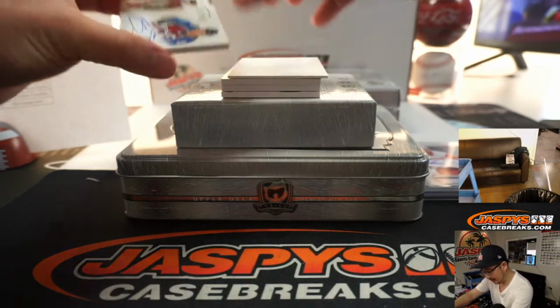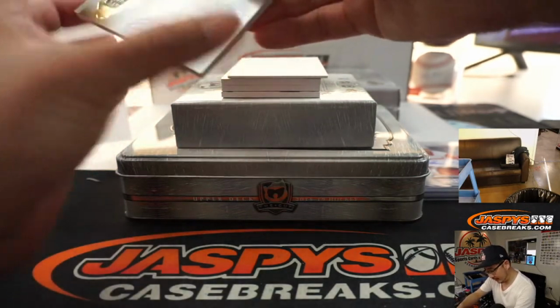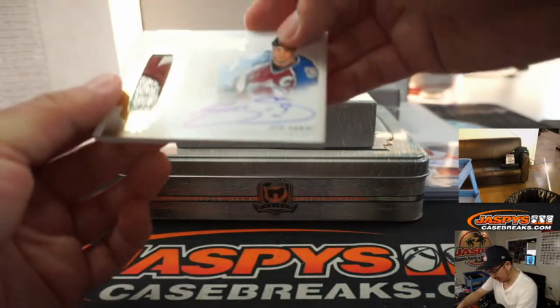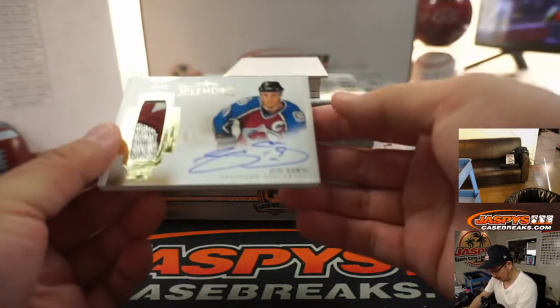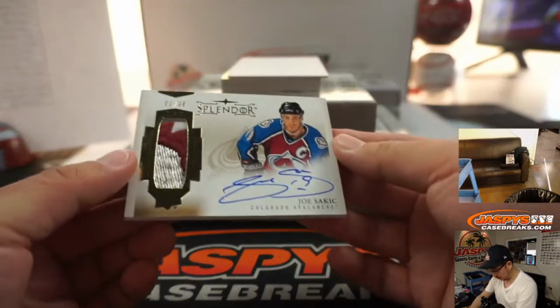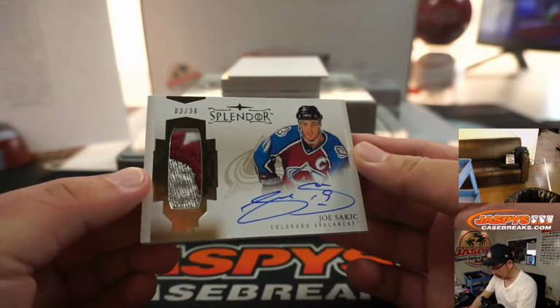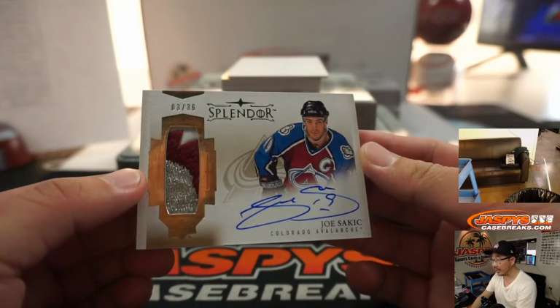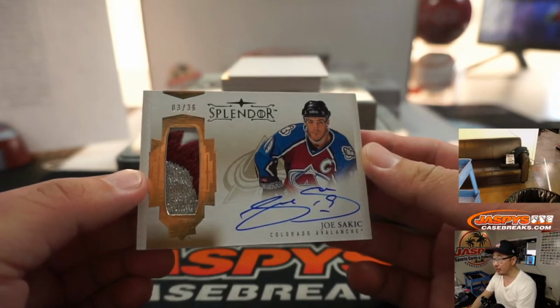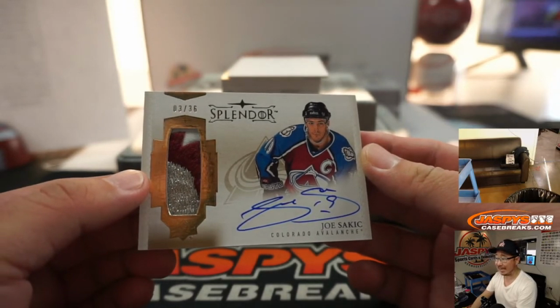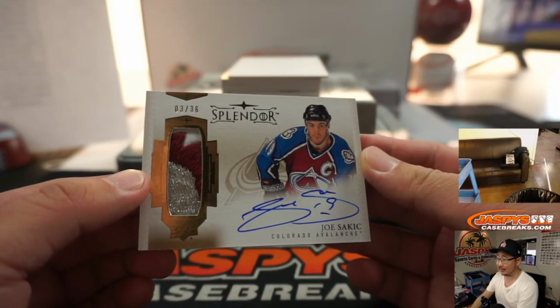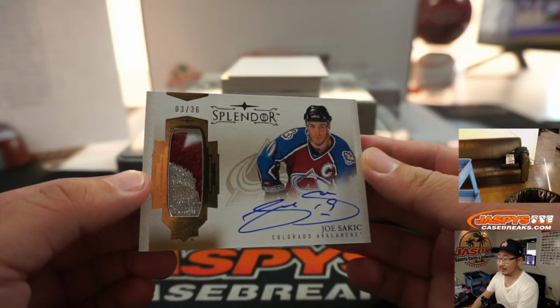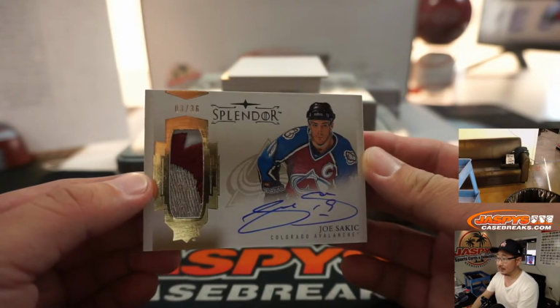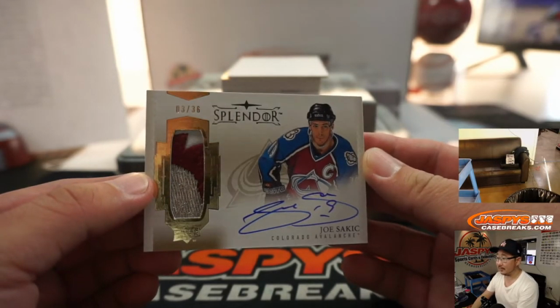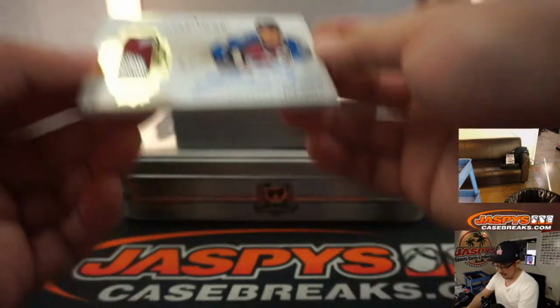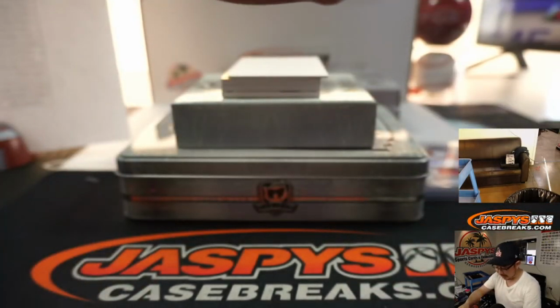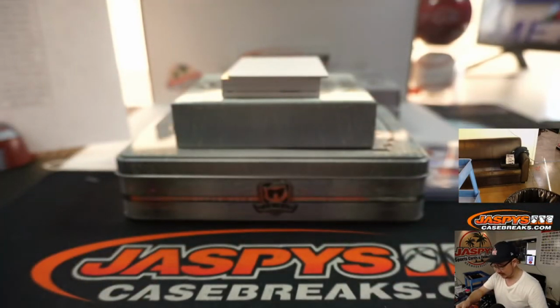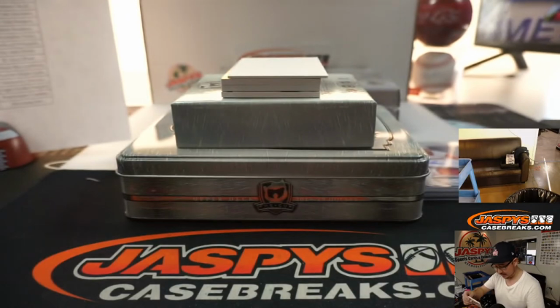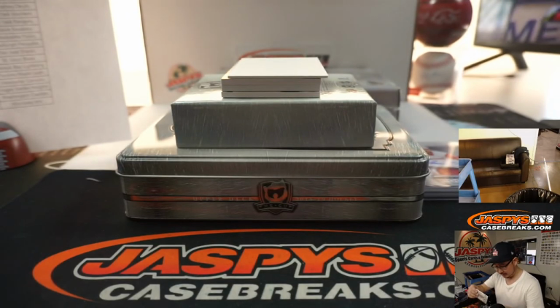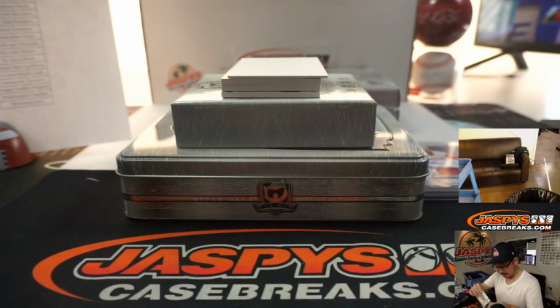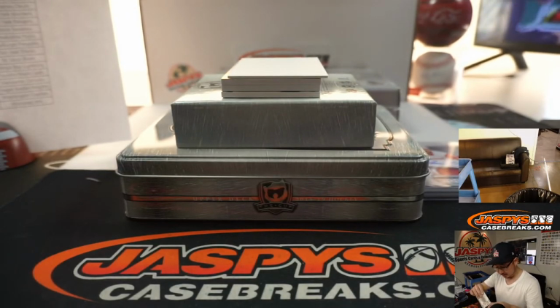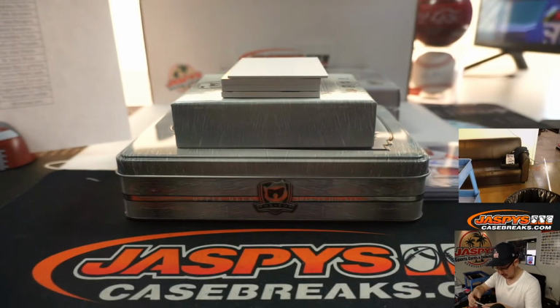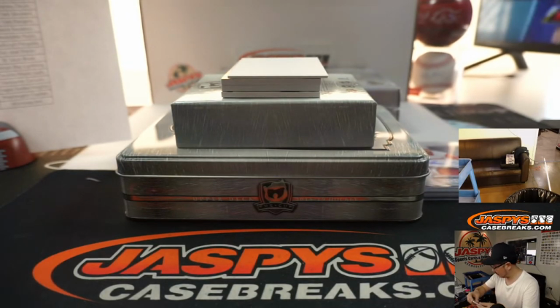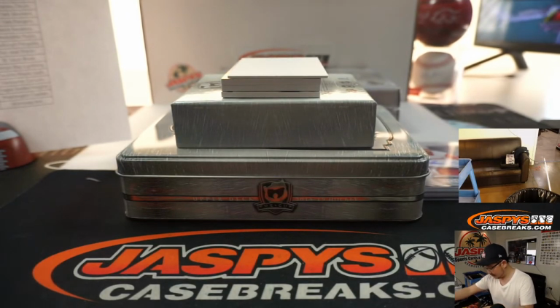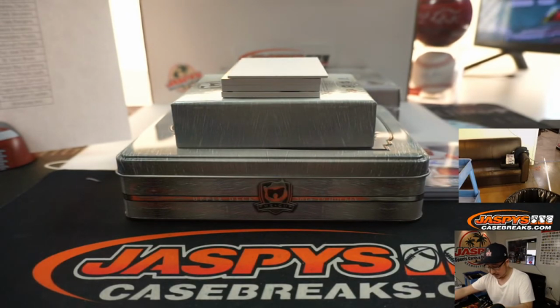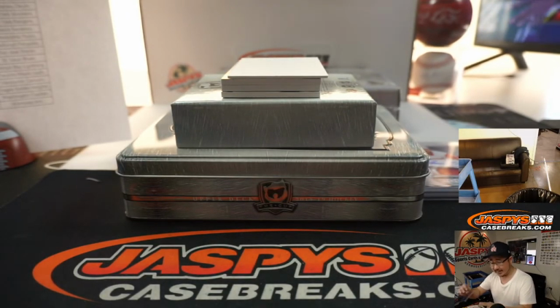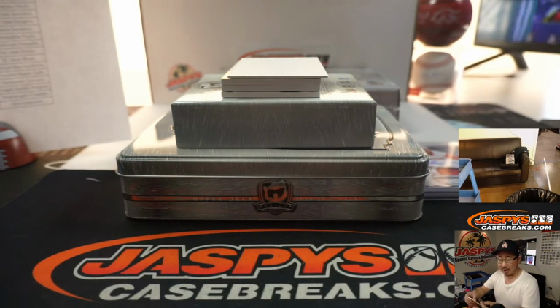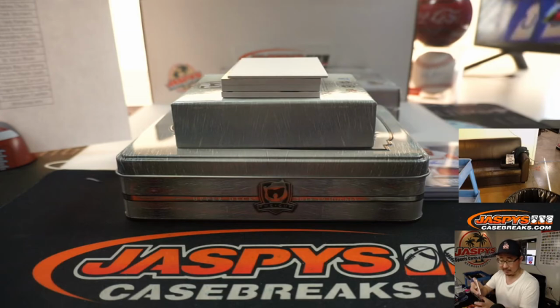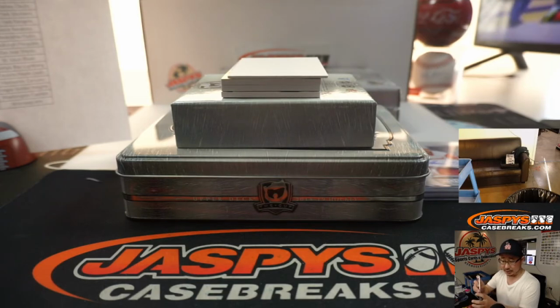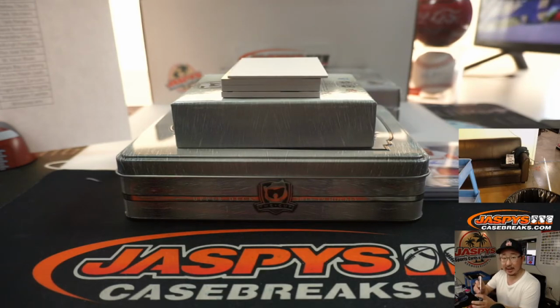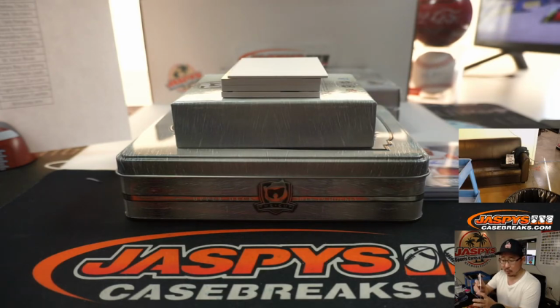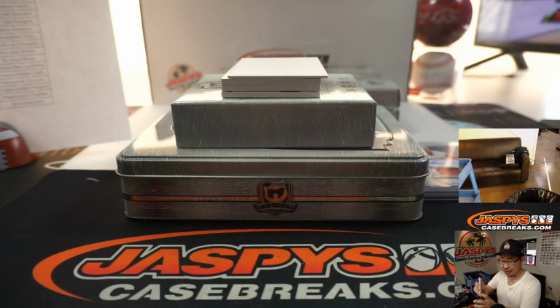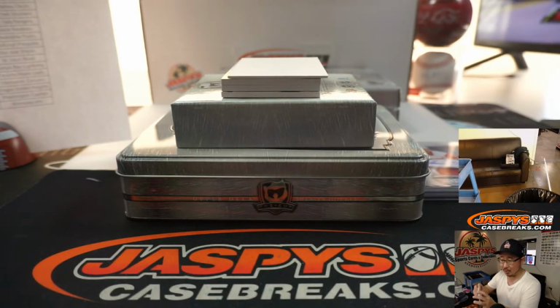Then we've got Splendor — three-color jersey and autograph, Joe Socket, 3 out of 36. And that's Colorado Avalanche — that'll be for Jan Wallace.